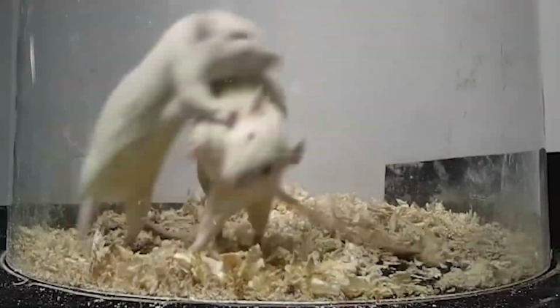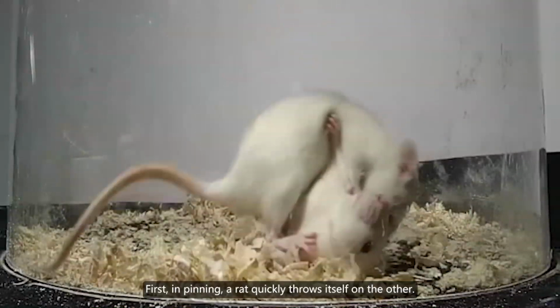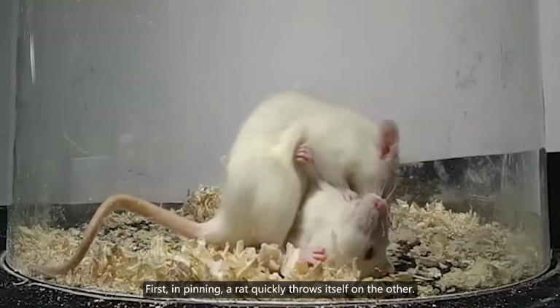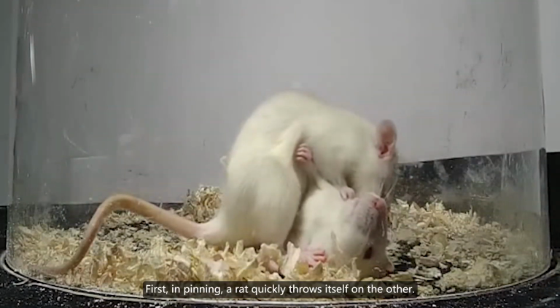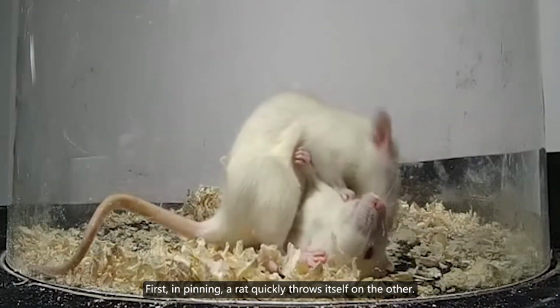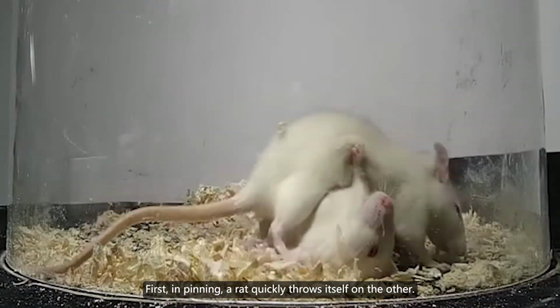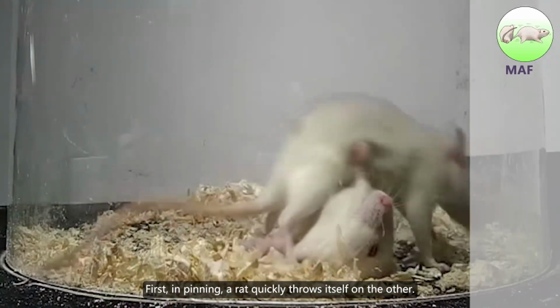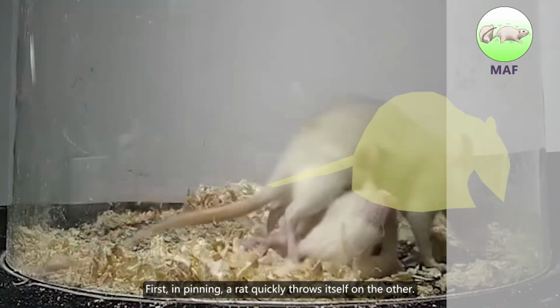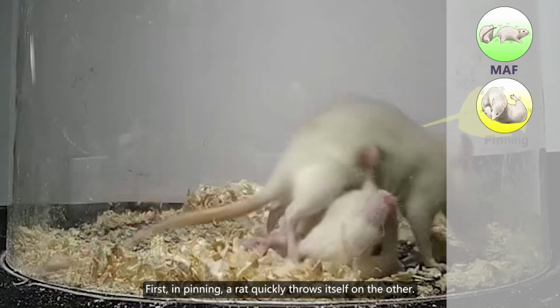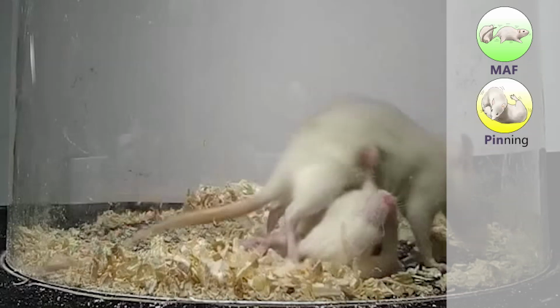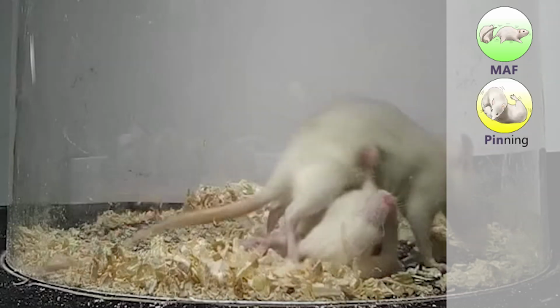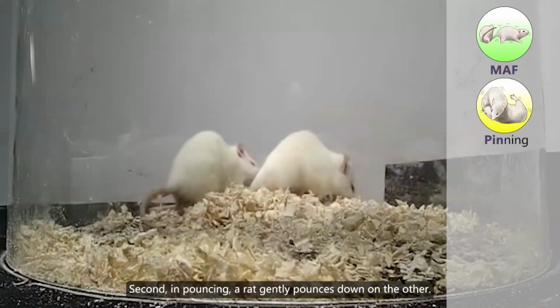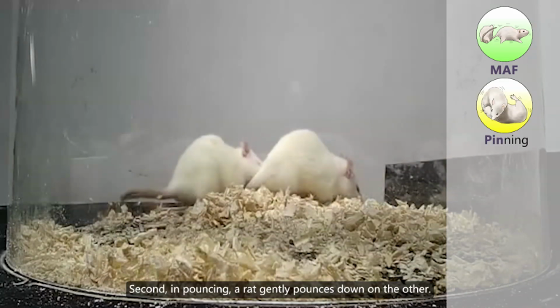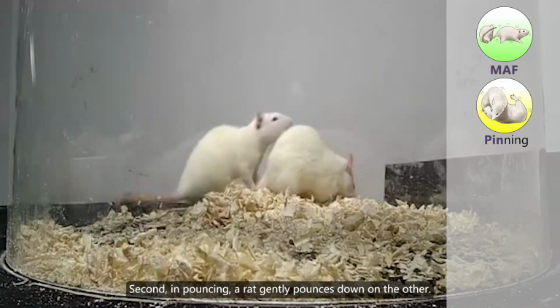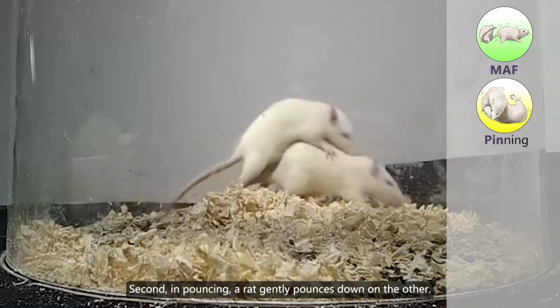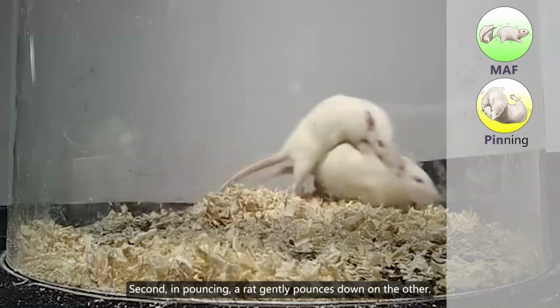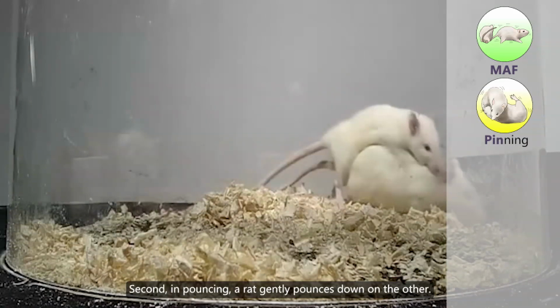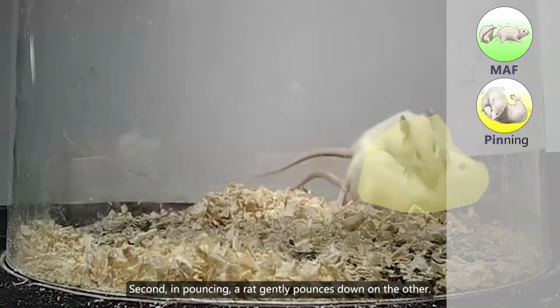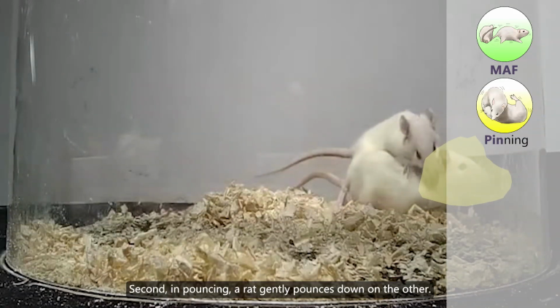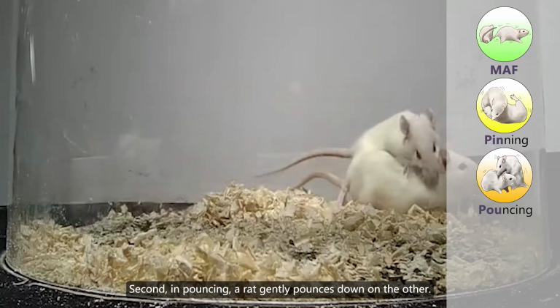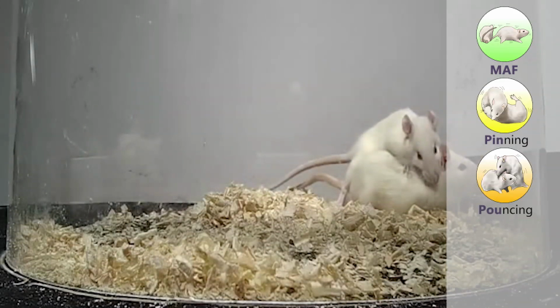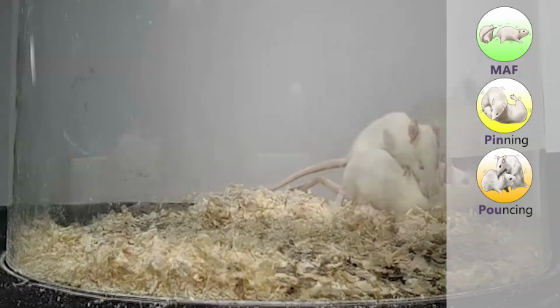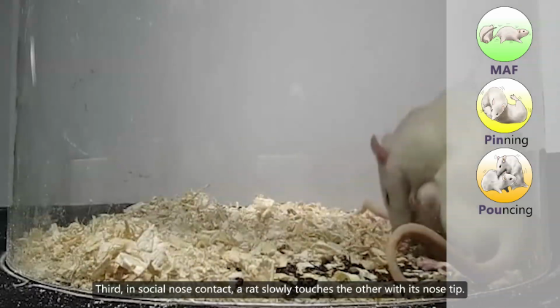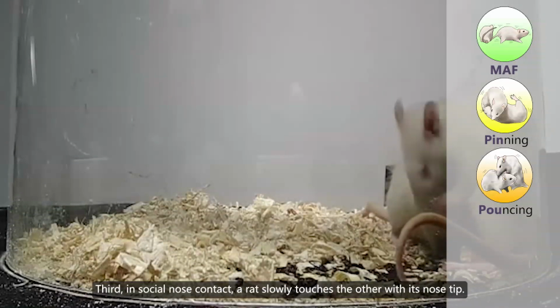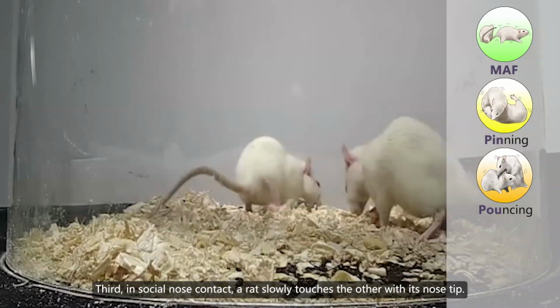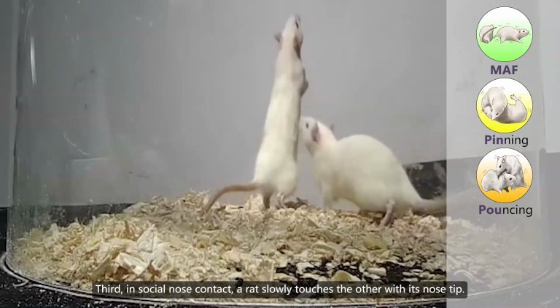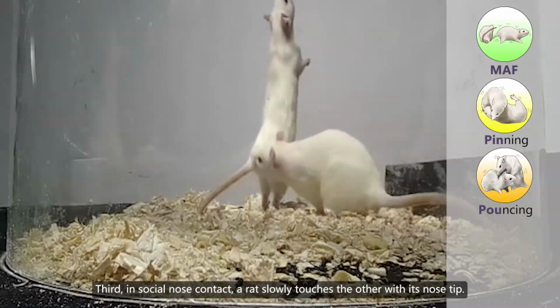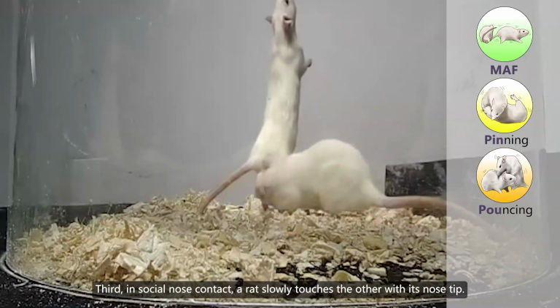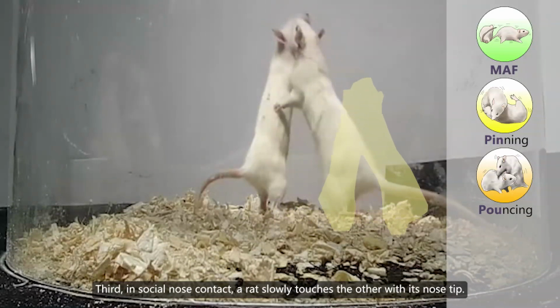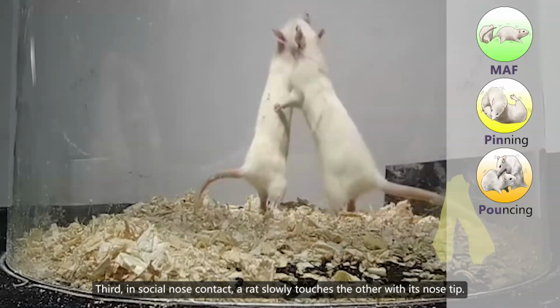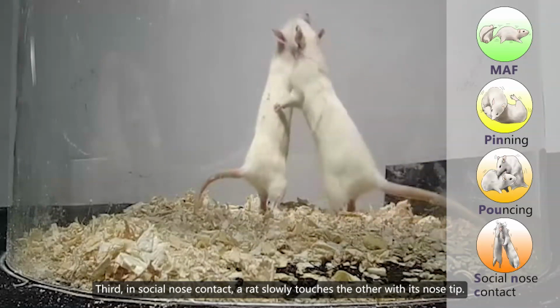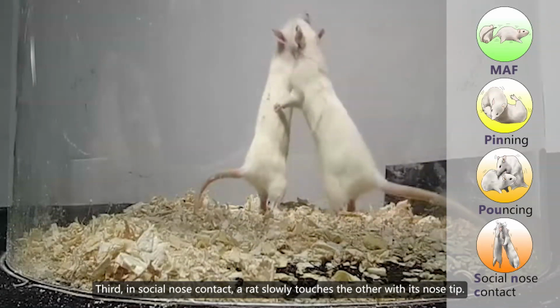First, in pinning, a rat quickly throws itself on the other. Third, in social nose contact, a rat slowly touches the other with its nose tip.